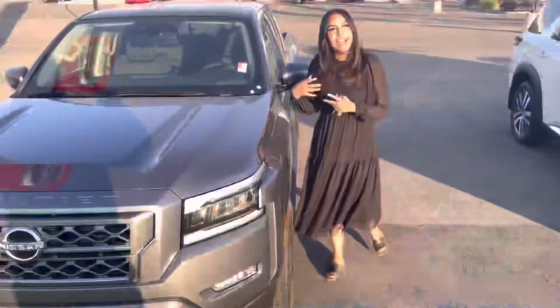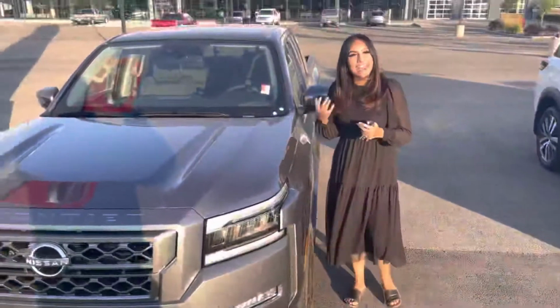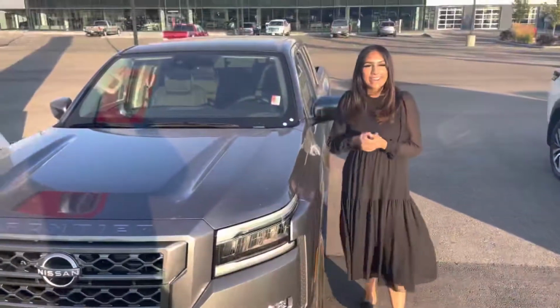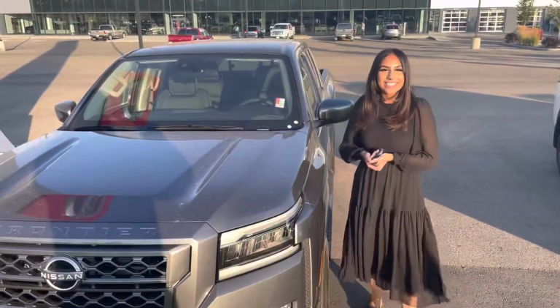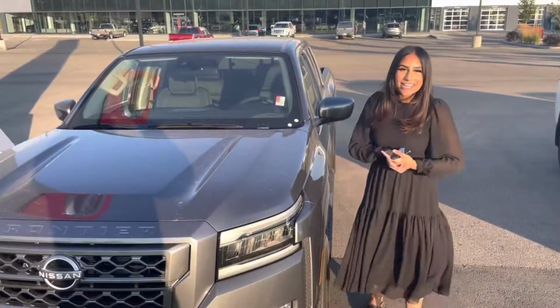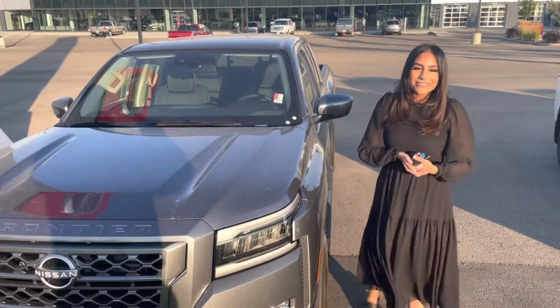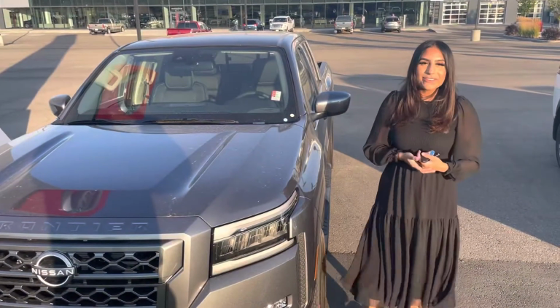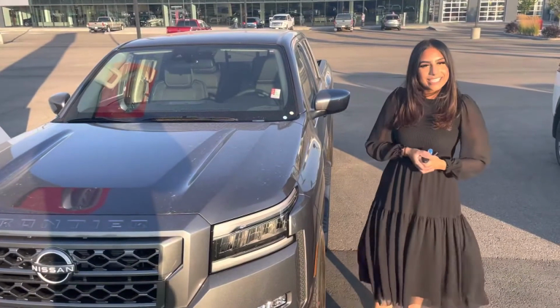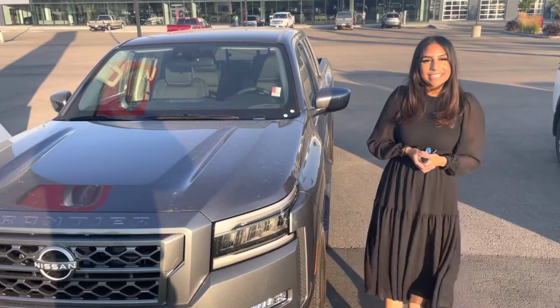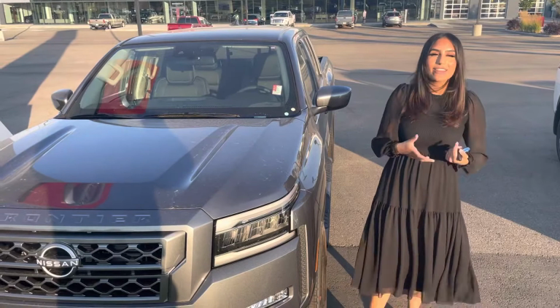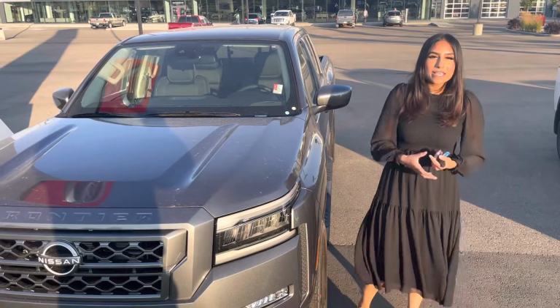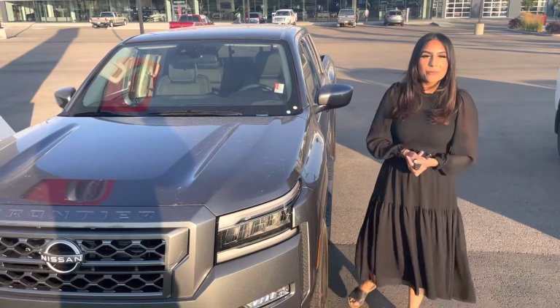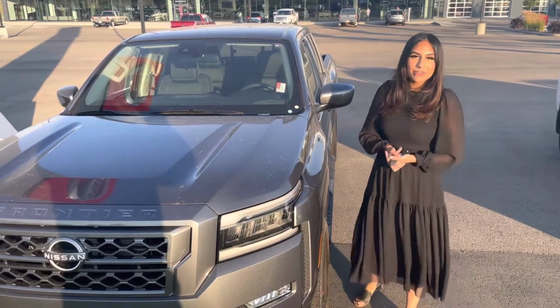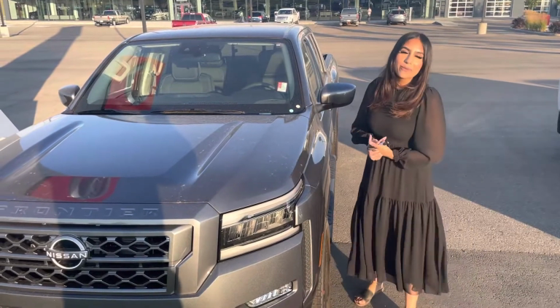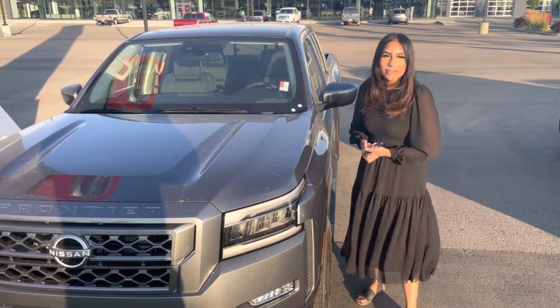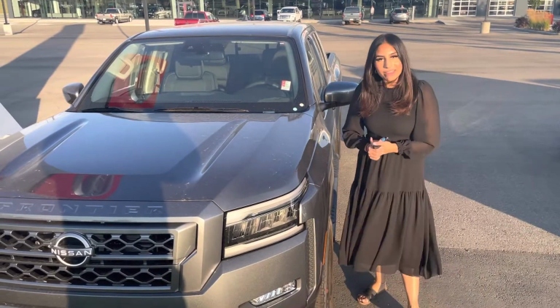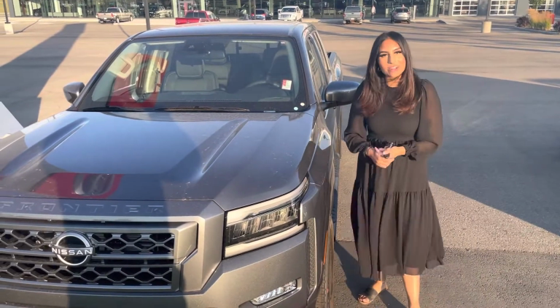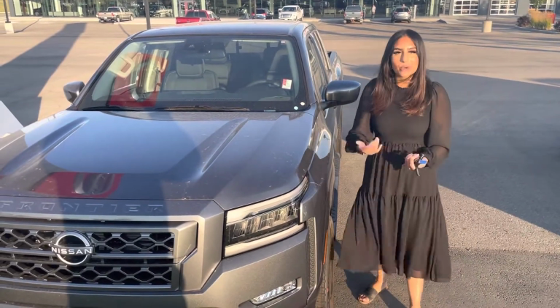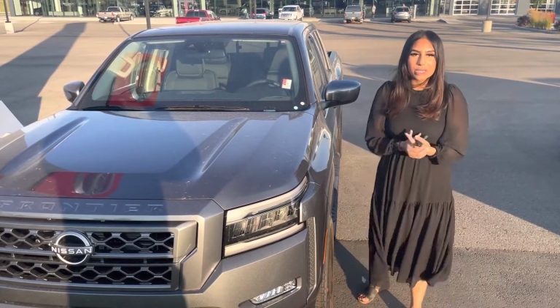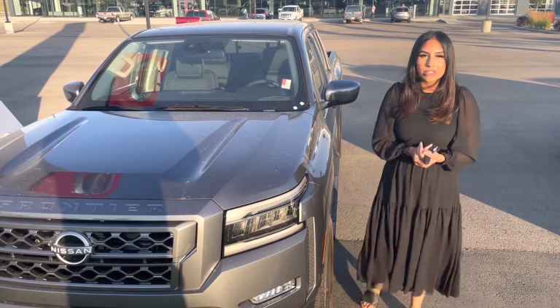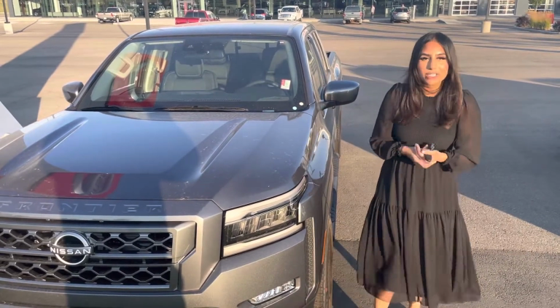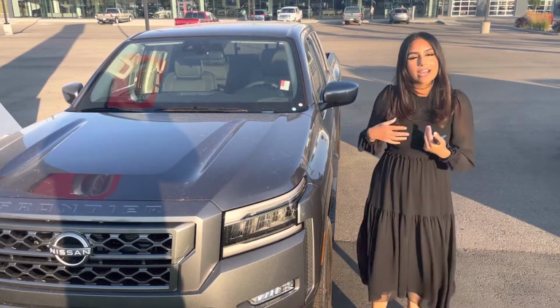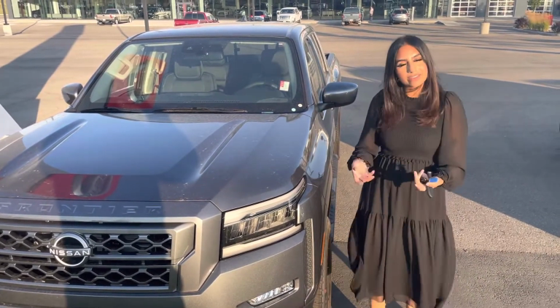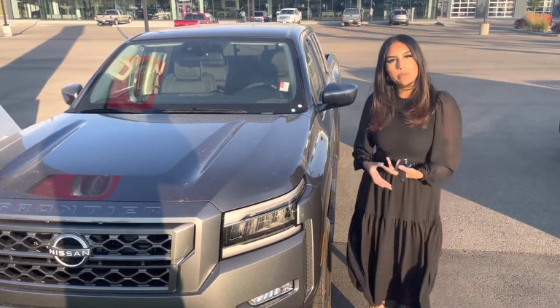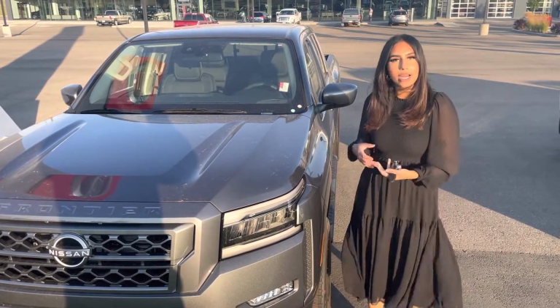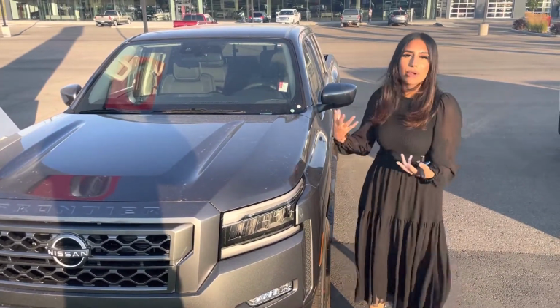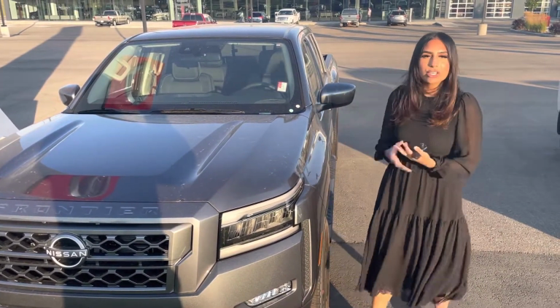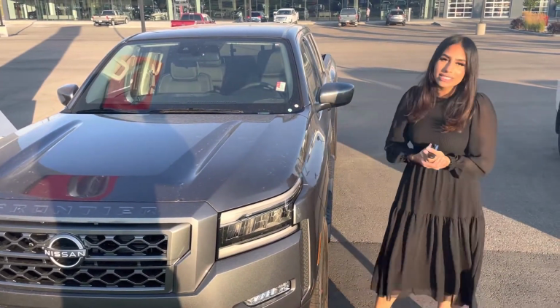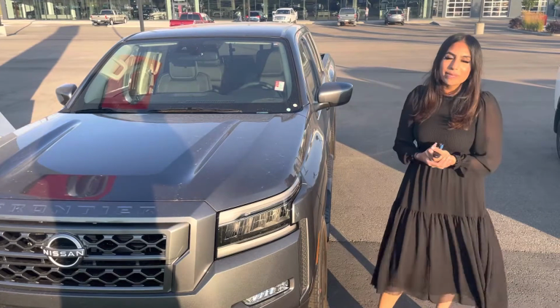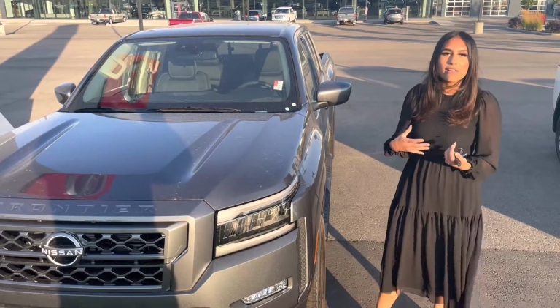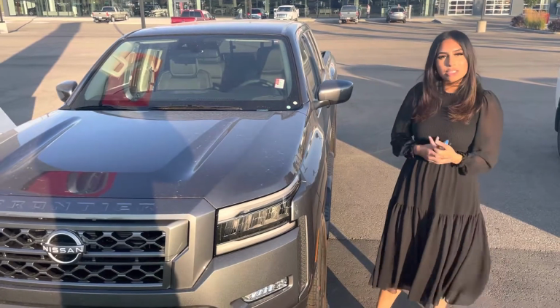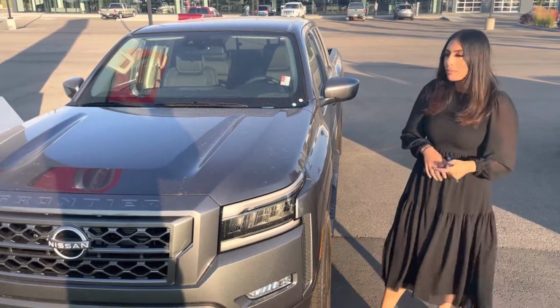Hi Ariel, this is Jasmine from Northside Nissan. Thank you so much for inquiring with us on our 2022 Frontier SV Sport. I want to show you a quick sneak peek of what it's all about.